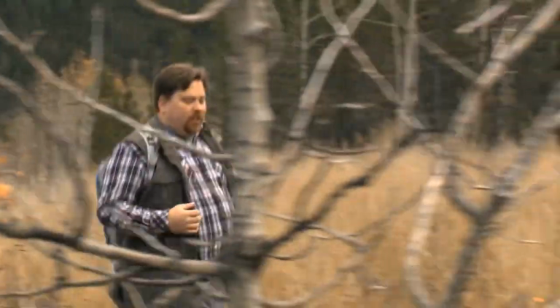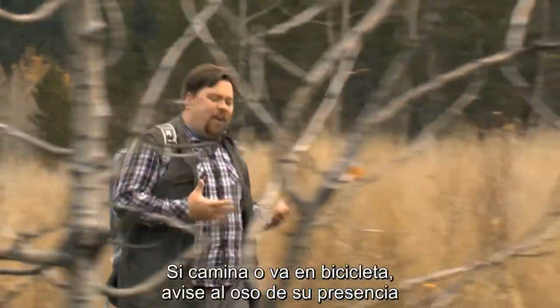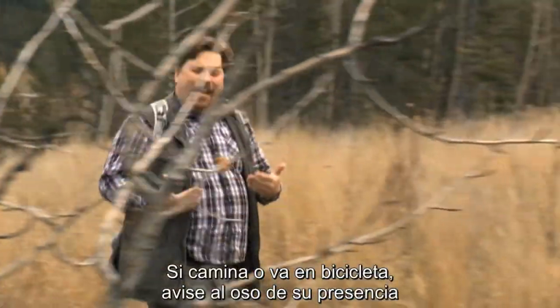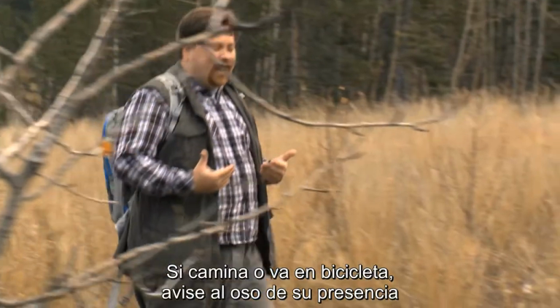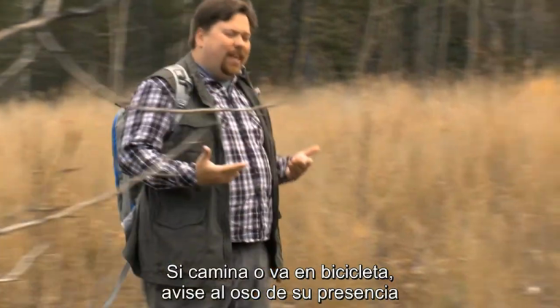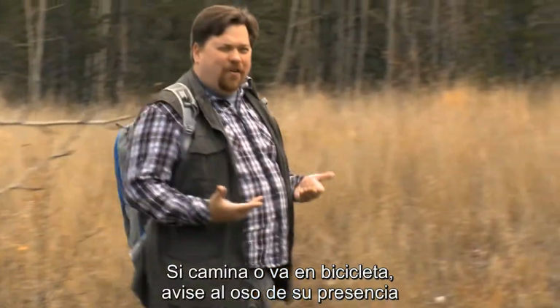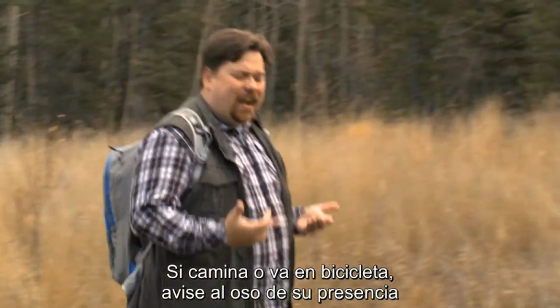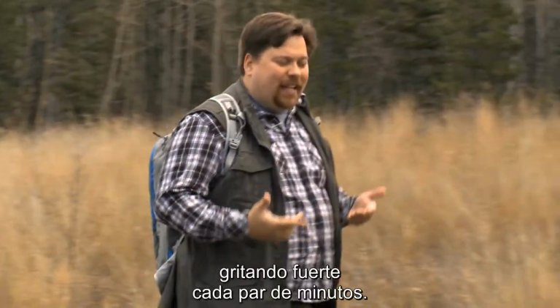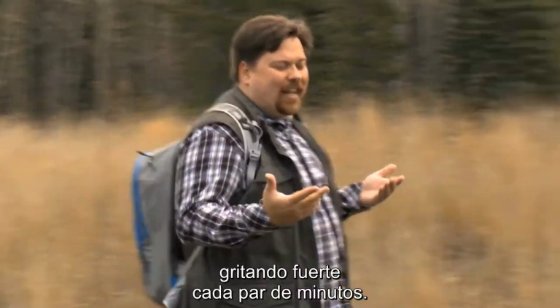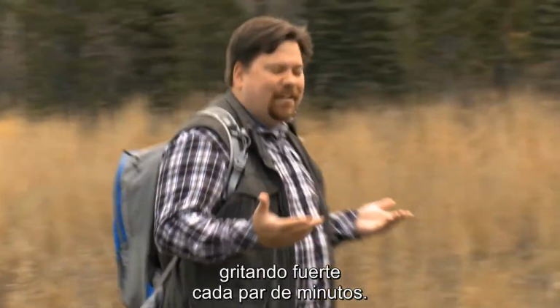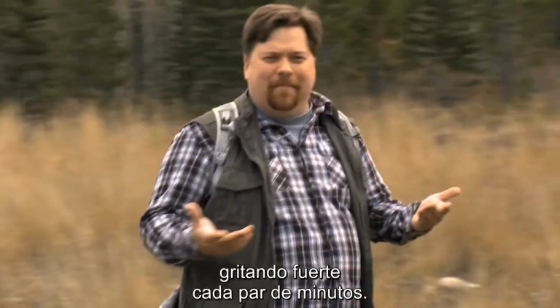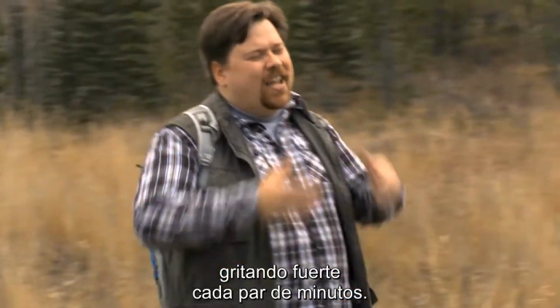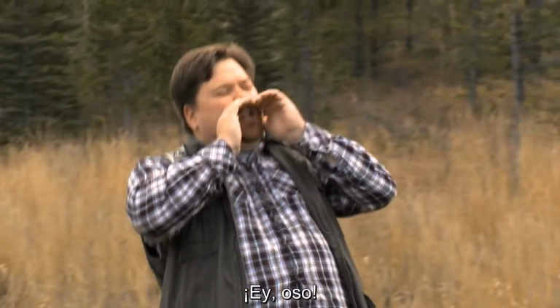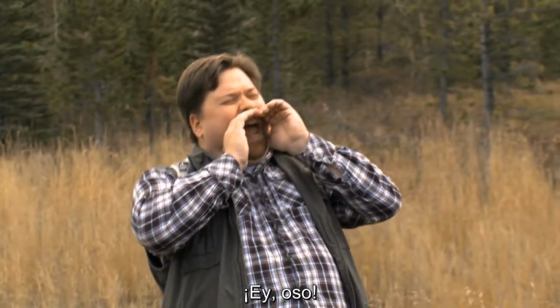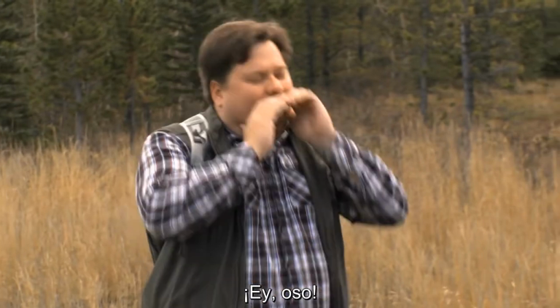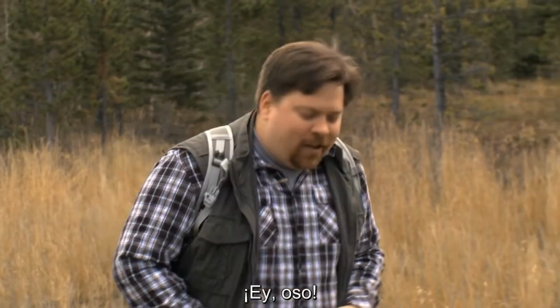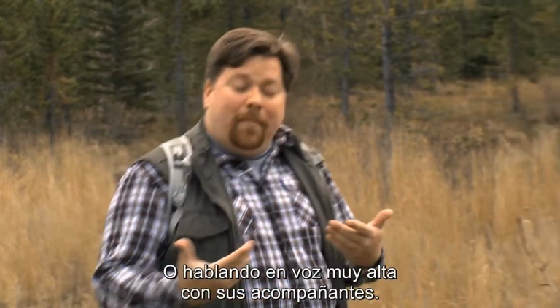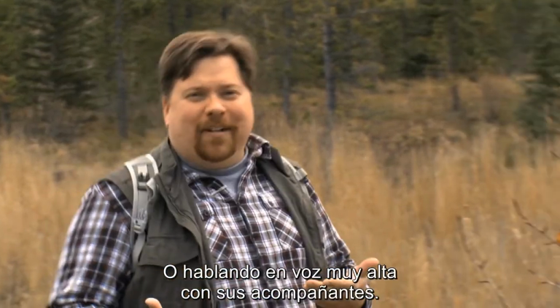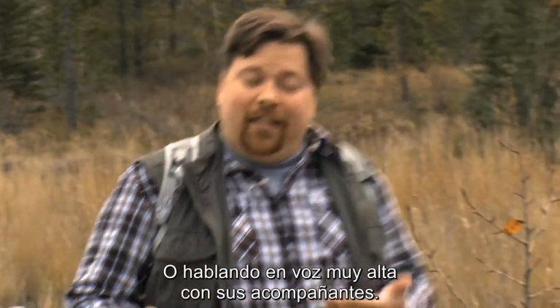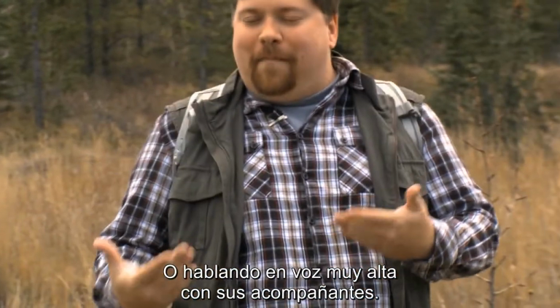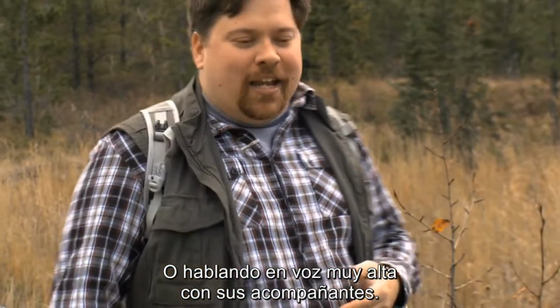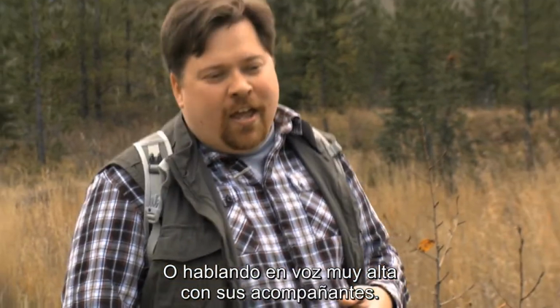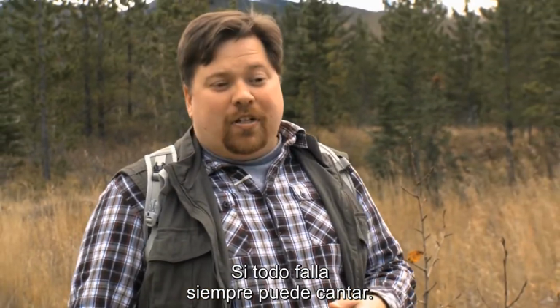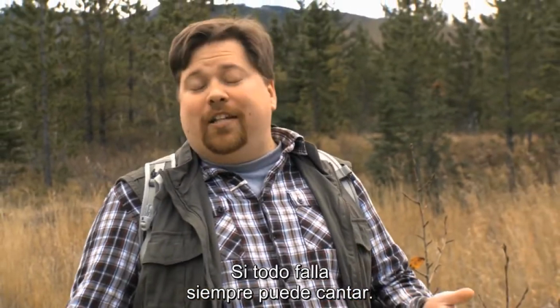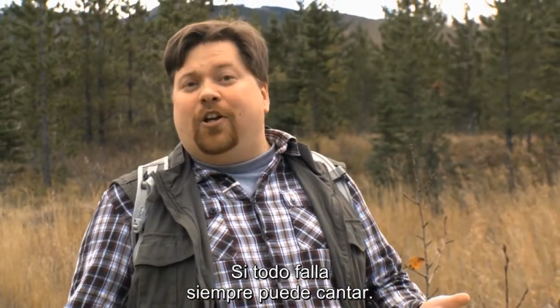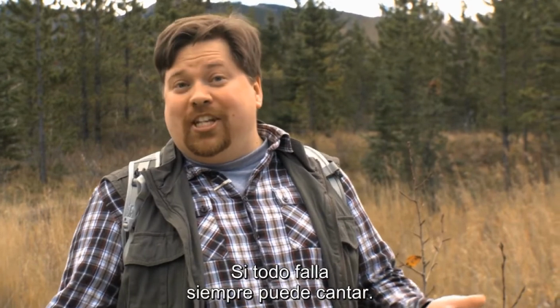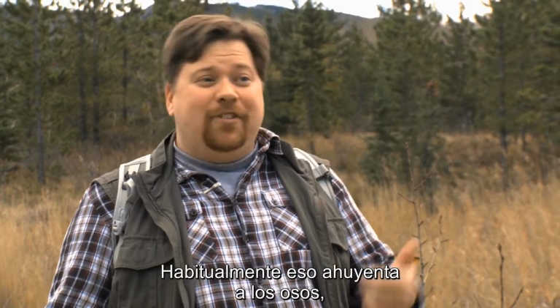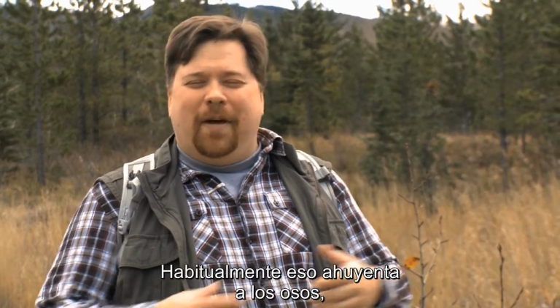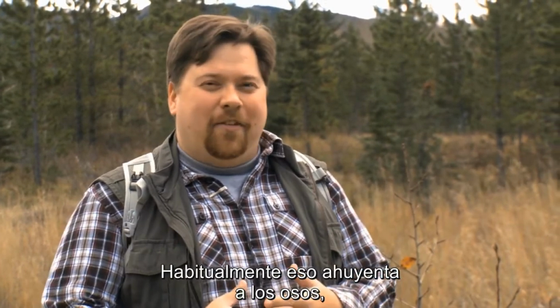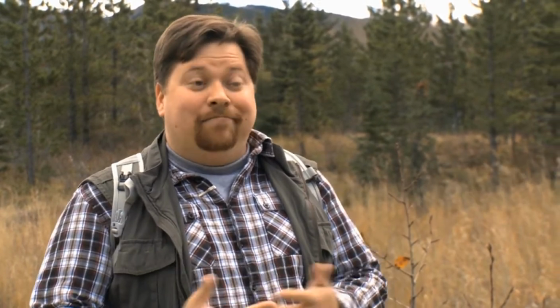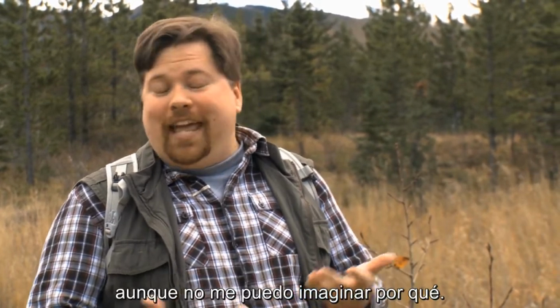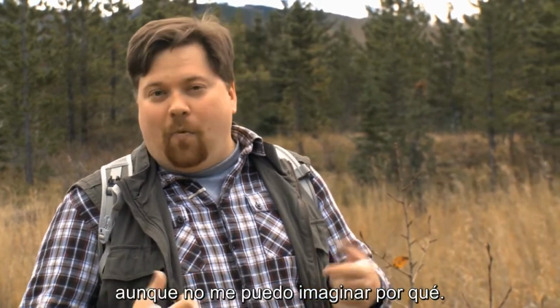If you're out hiking or biking, you can let a bear know you're in the area by letting out a loud yell every couple of minutes, or by talking really loudly with your companions. Of course, if all else fails, you can always sing — that usually gets the bears out of the way, though I can't imagine why.